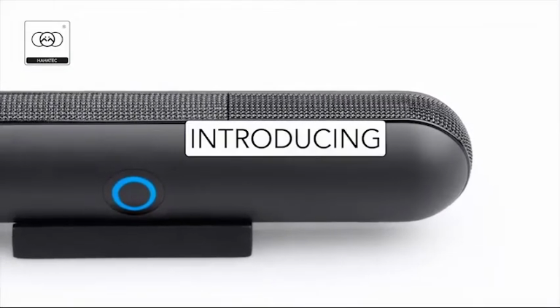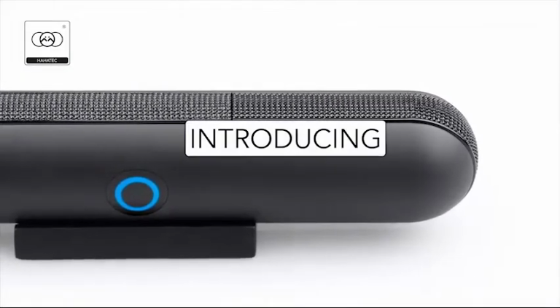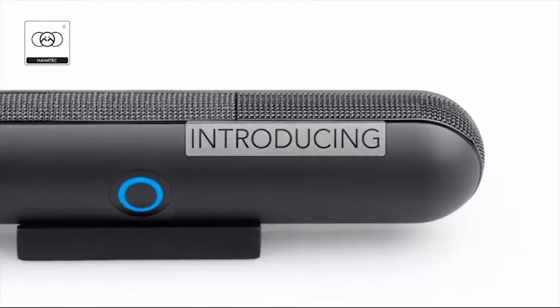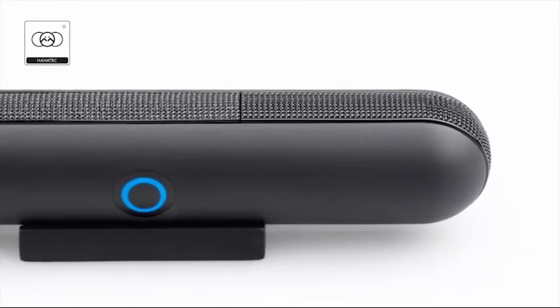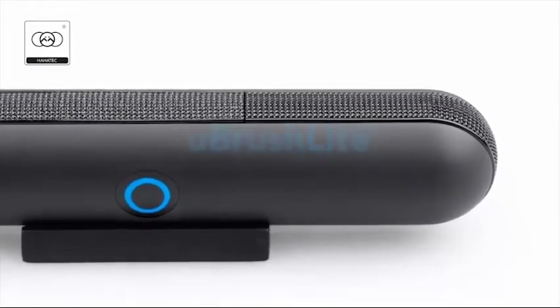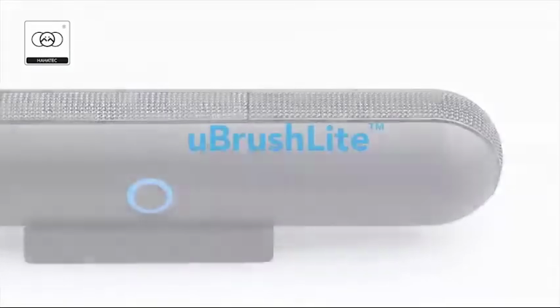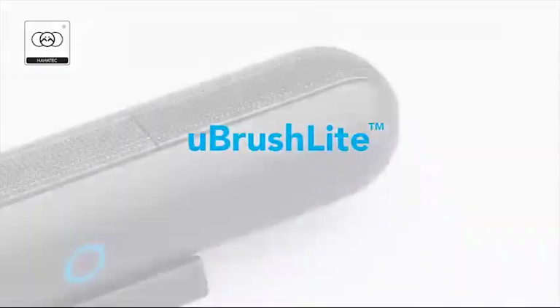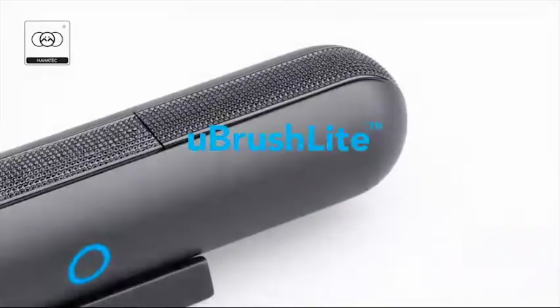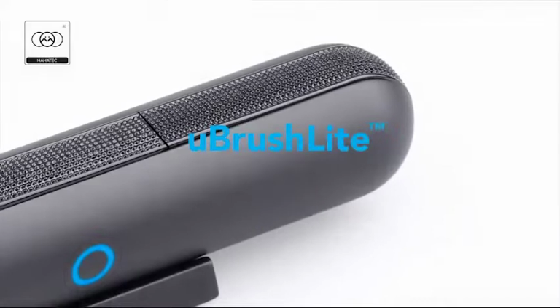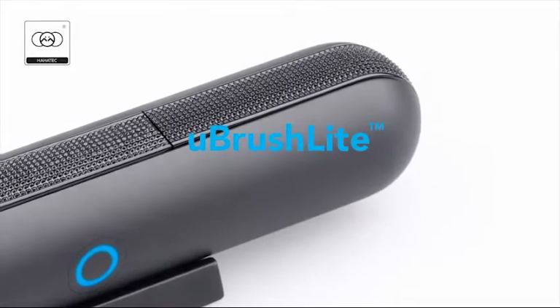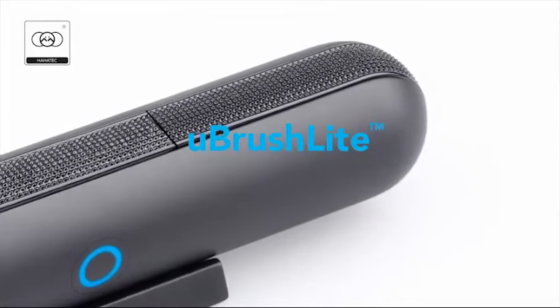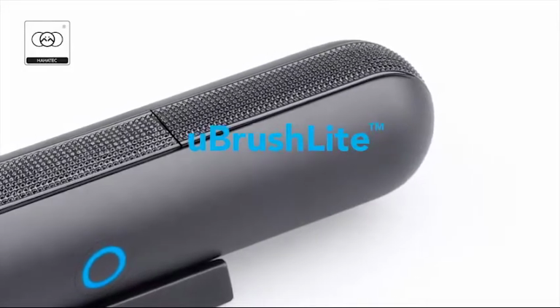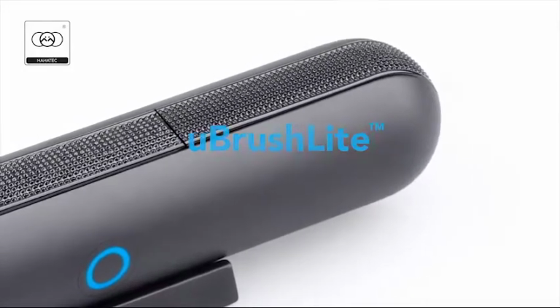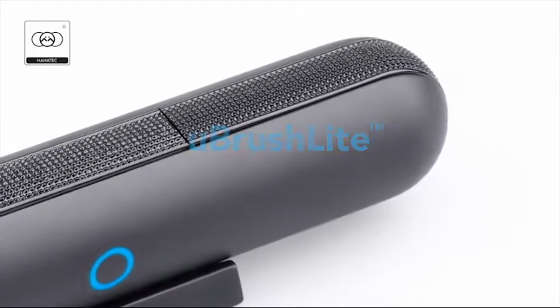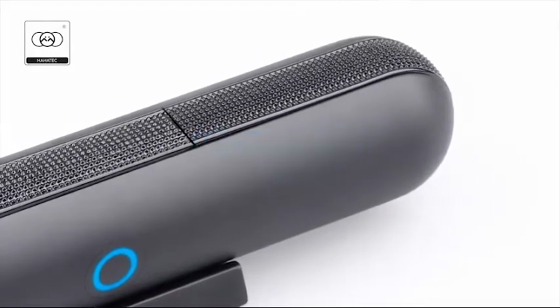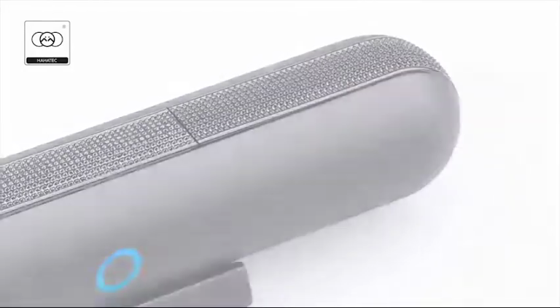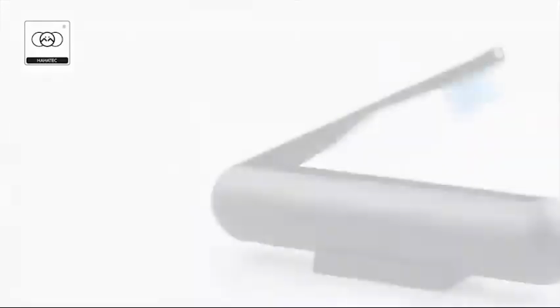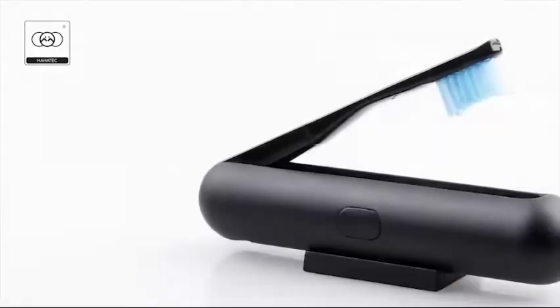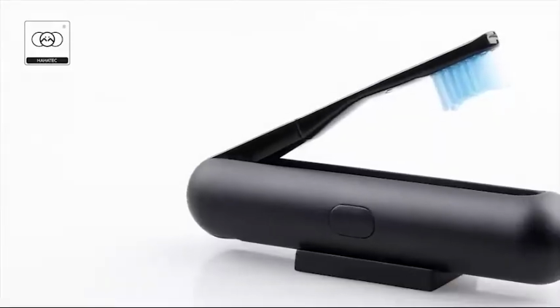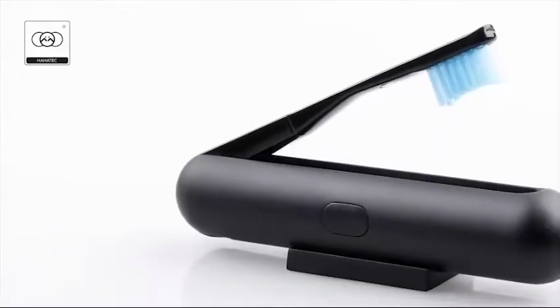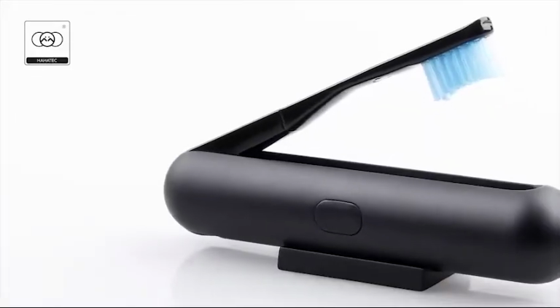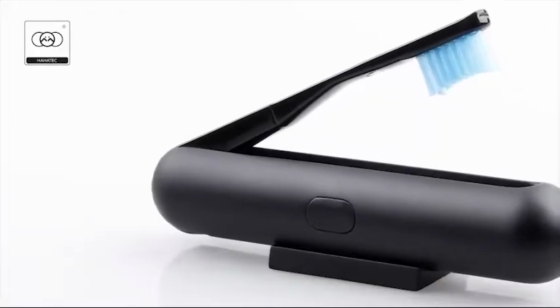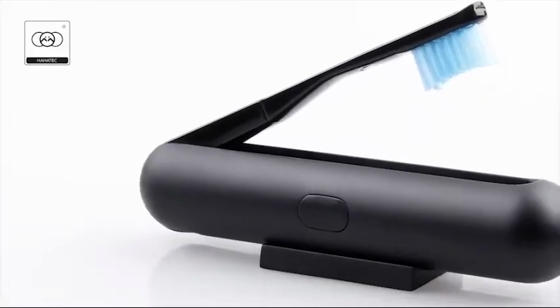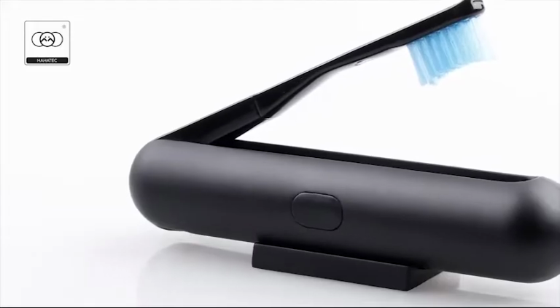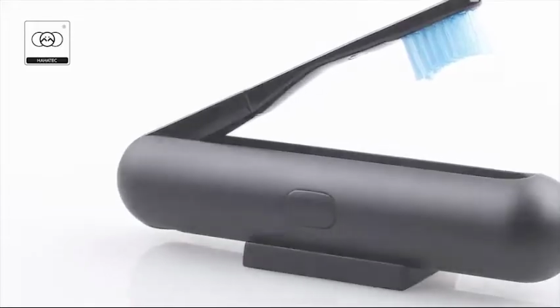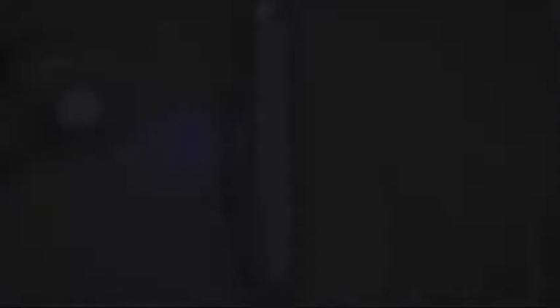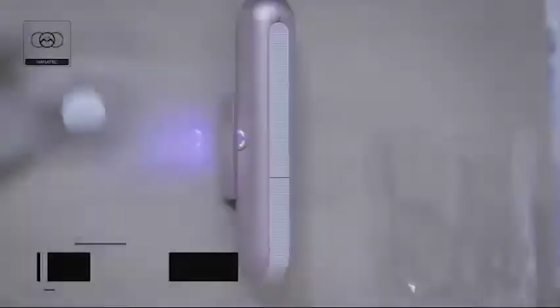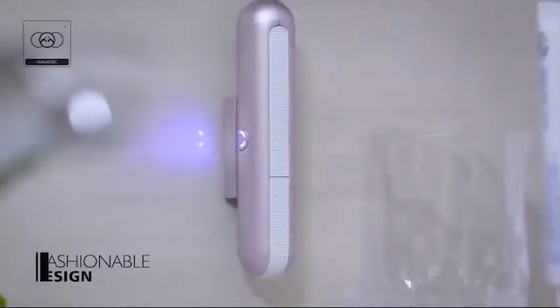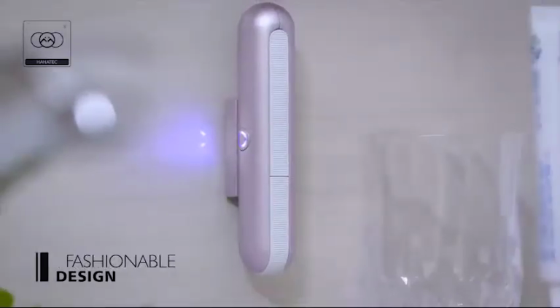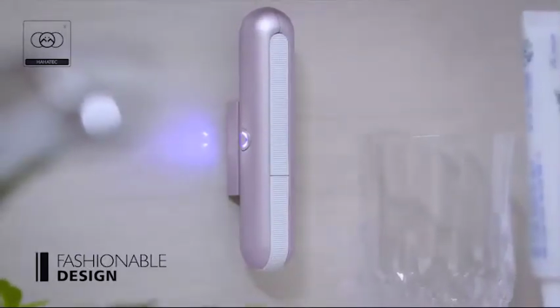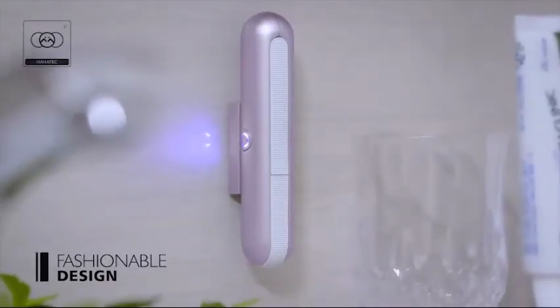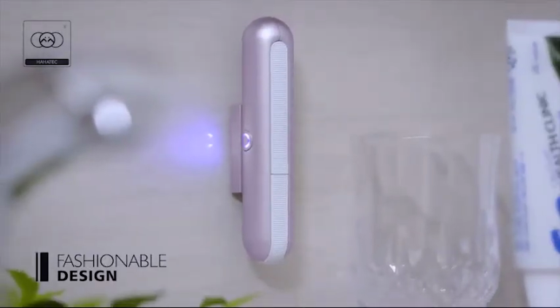Introducing UBrush Lite, the world's first portable toothbrush with built-in ultraviolet LED steriliser. This is more than just an ordinary toothbrush to be left at home — it's ready to go with you anywhere at any time.